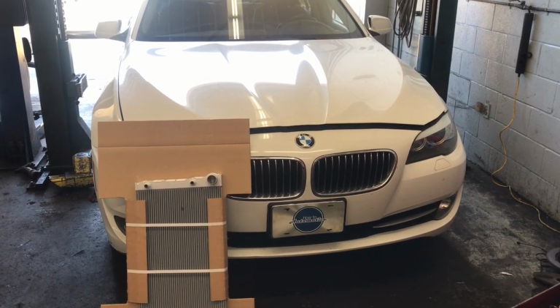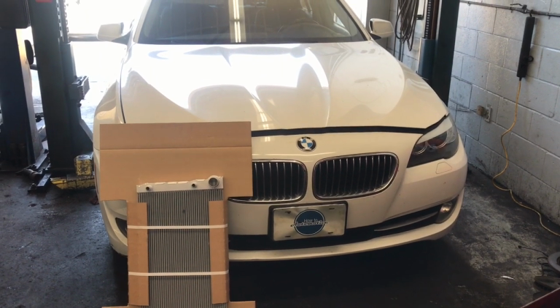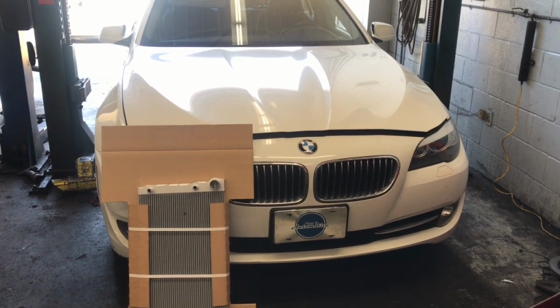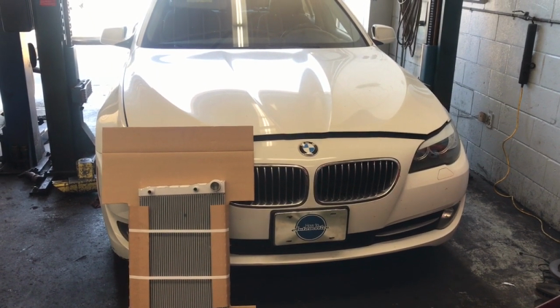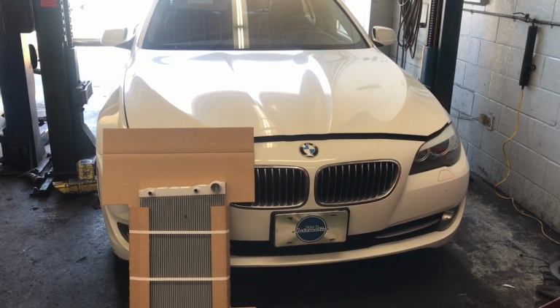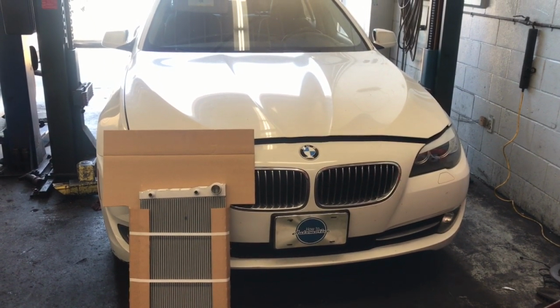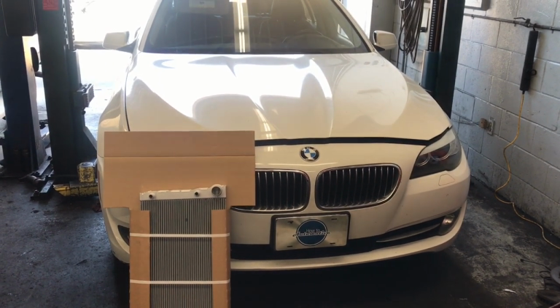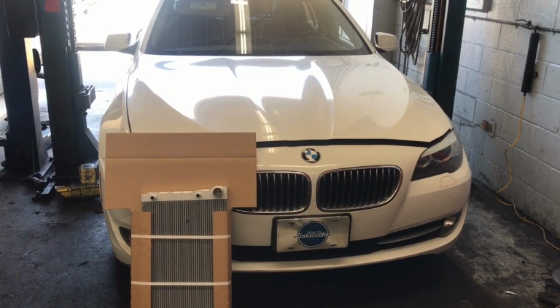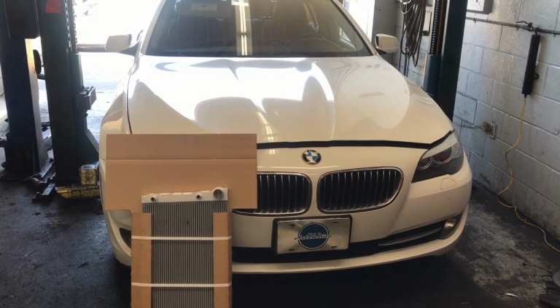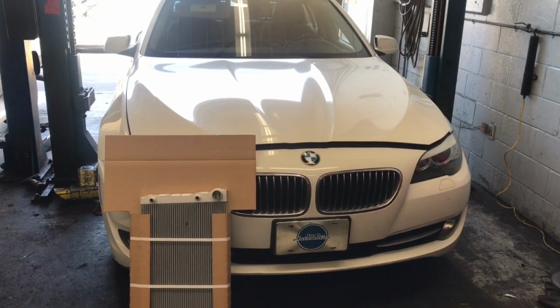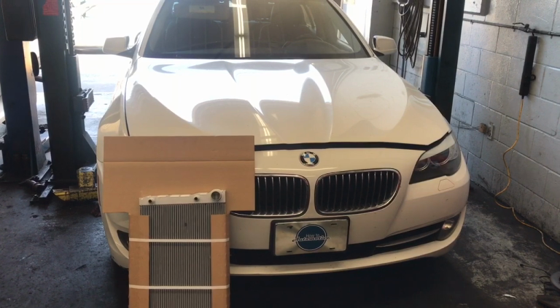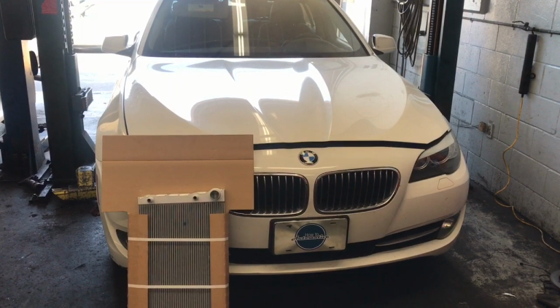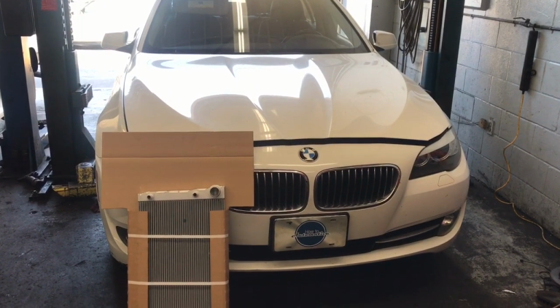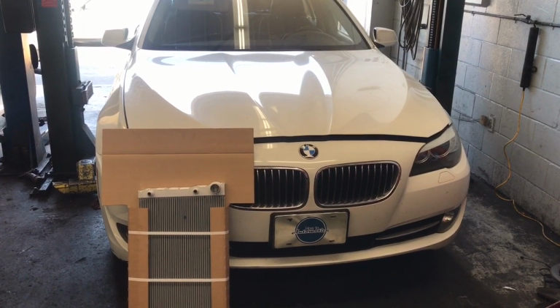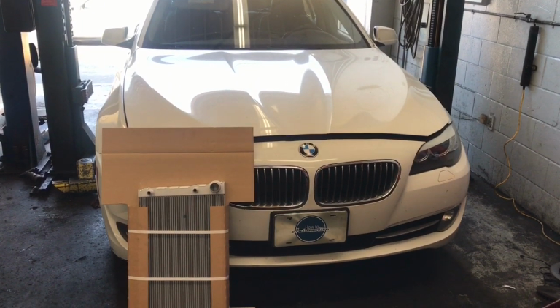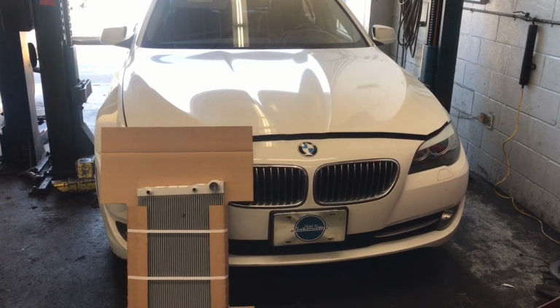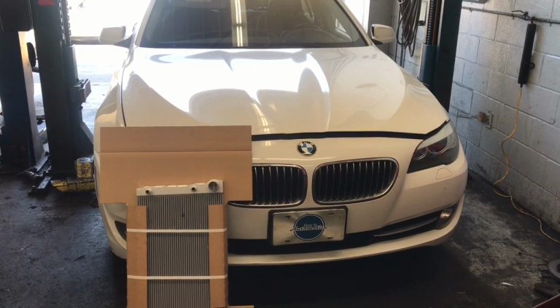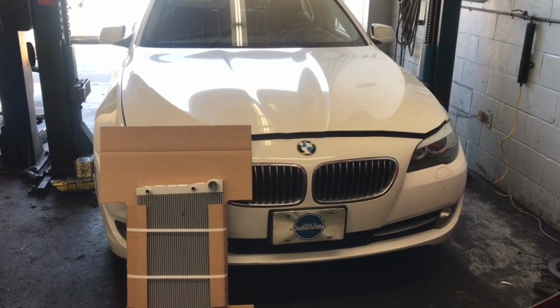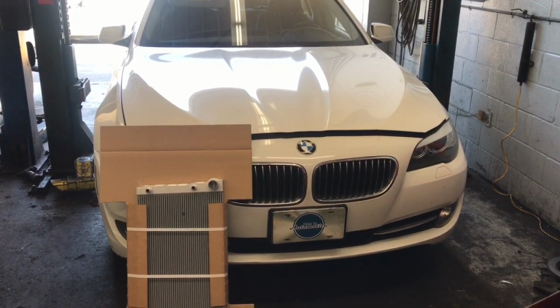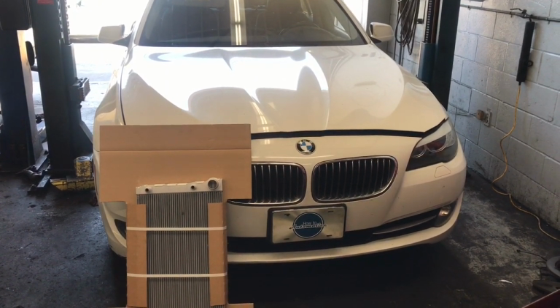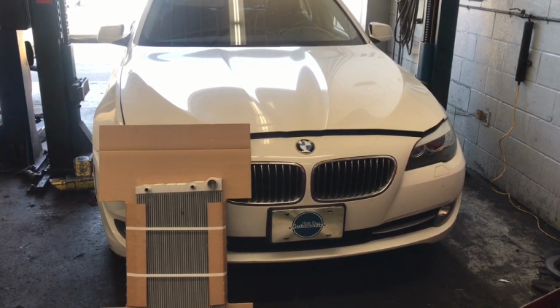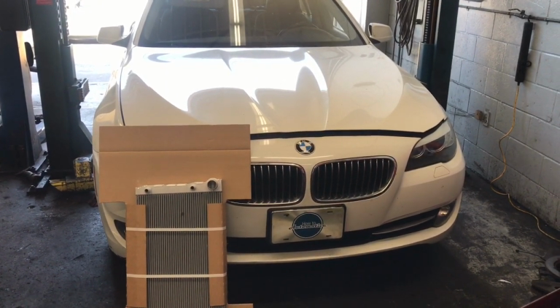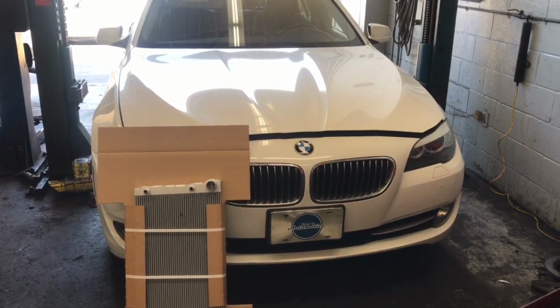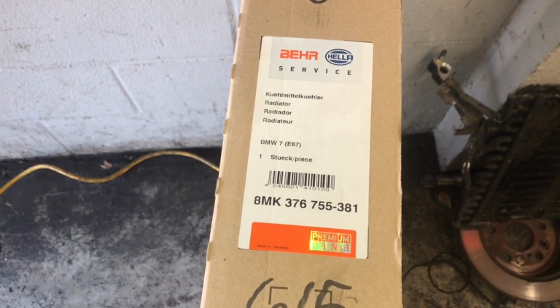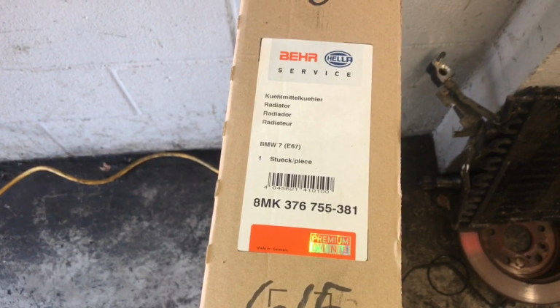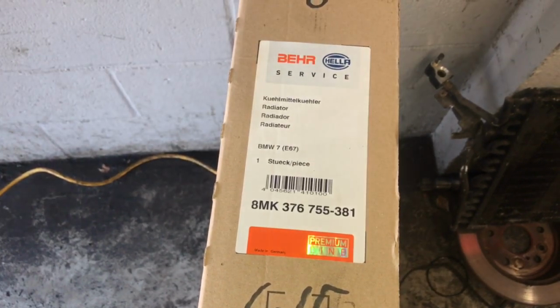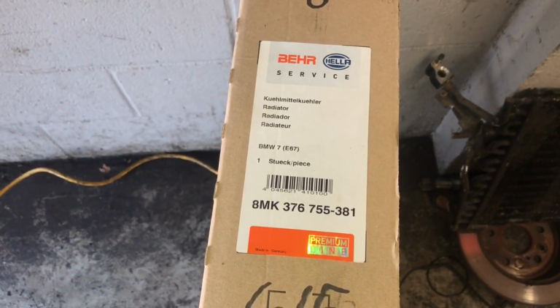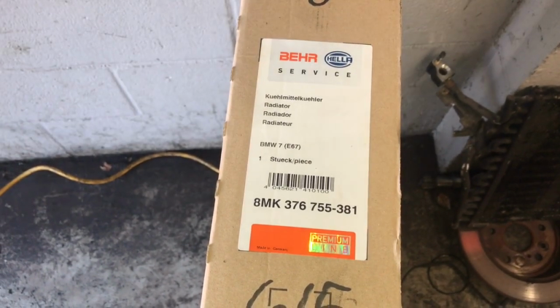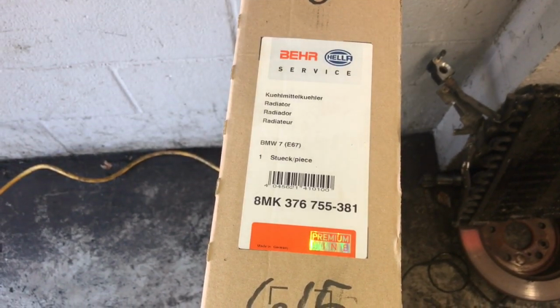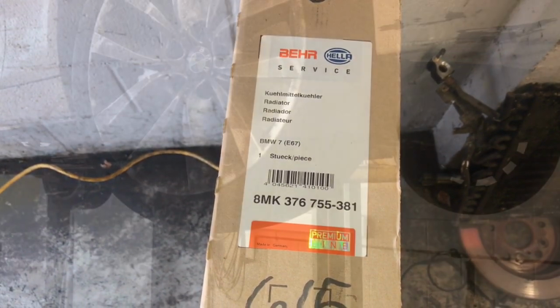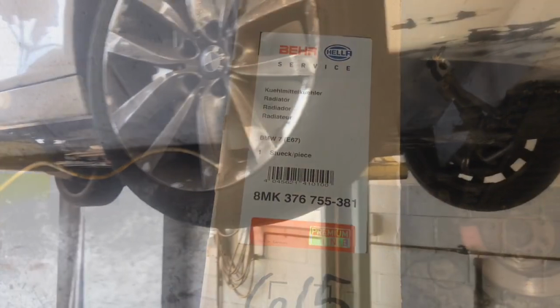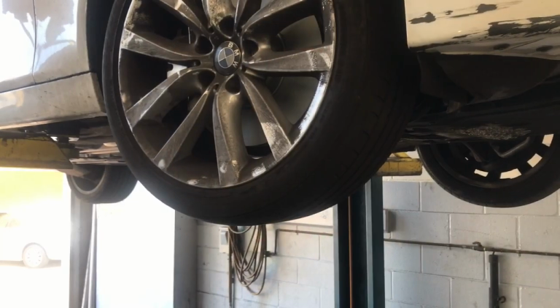2011 through 2017 BMW 335i radiator replacement. I'm Brian Esser from How To Automotive. I'm going to walk you through the steps of replacing the radiator. This is the part number for the radiator — I will link it up in the description of the video.